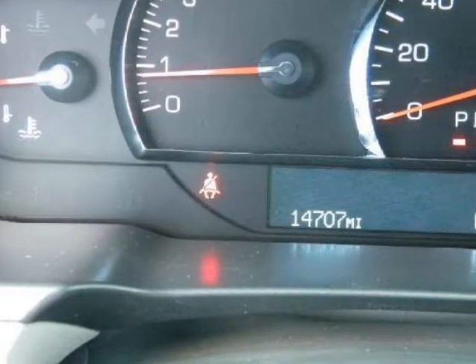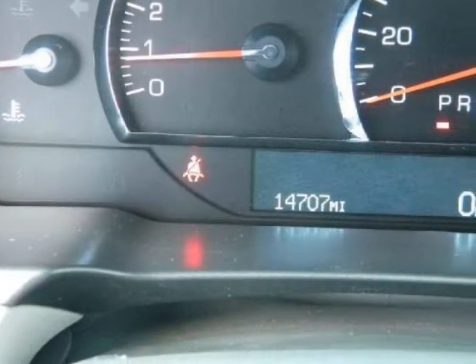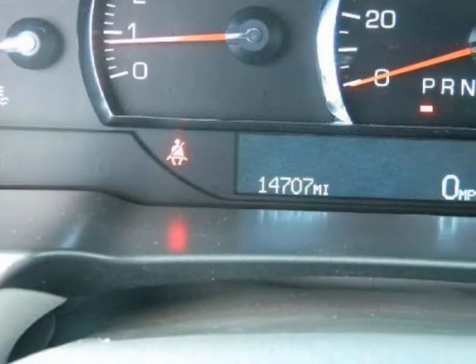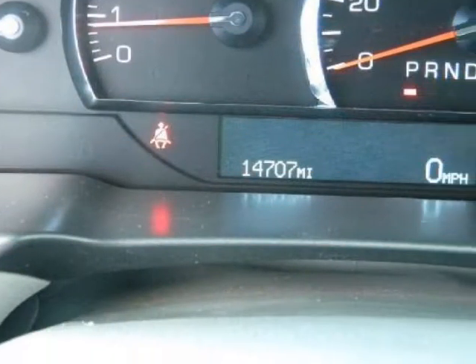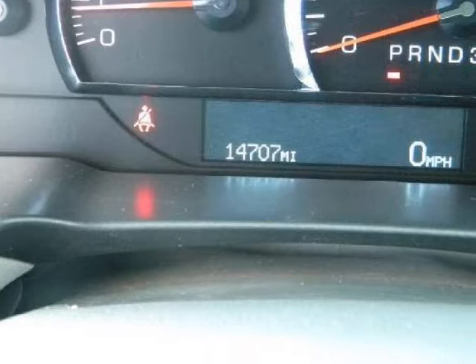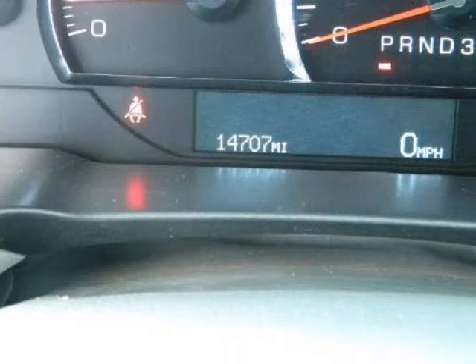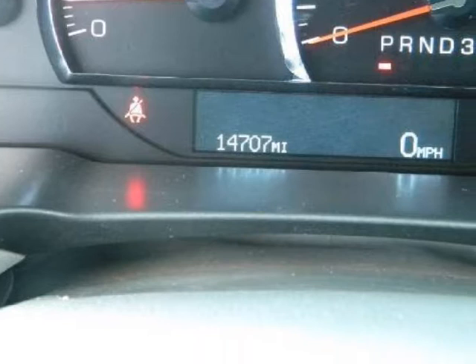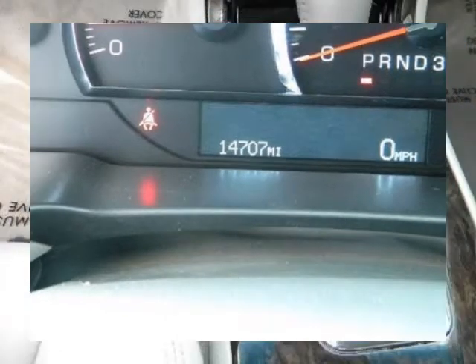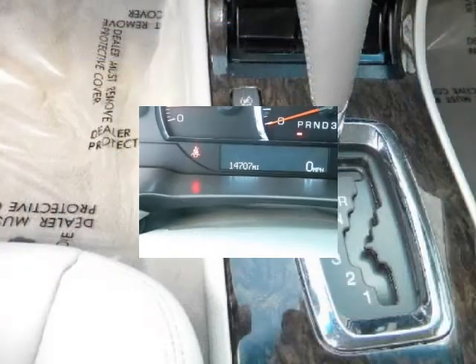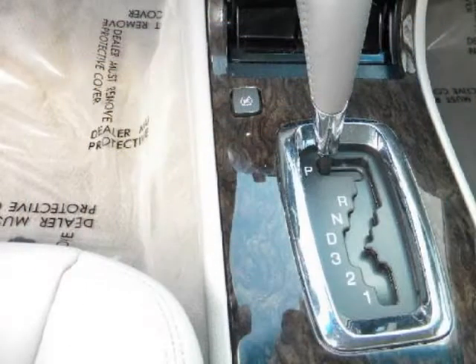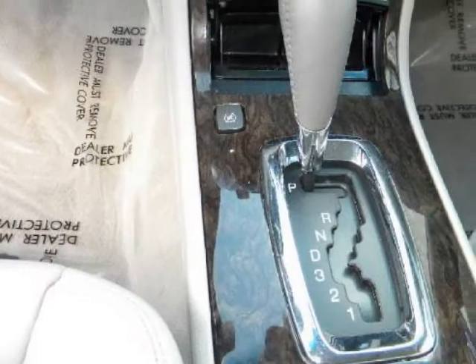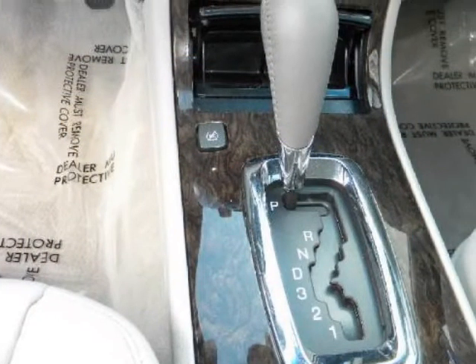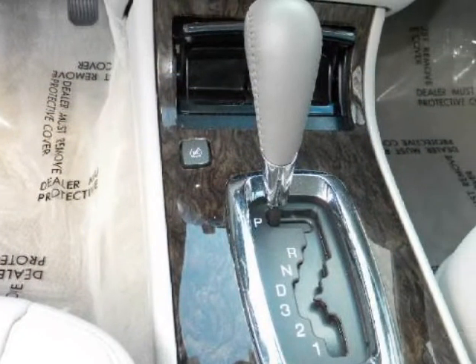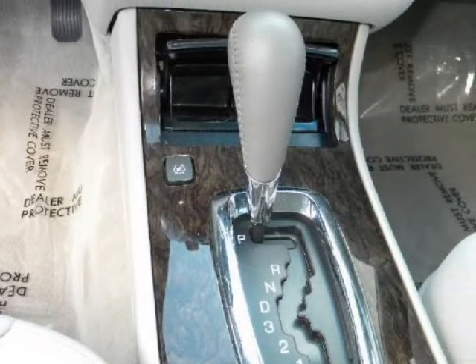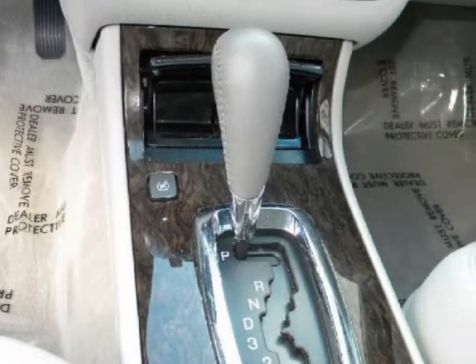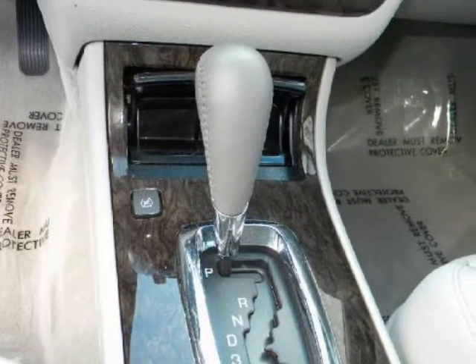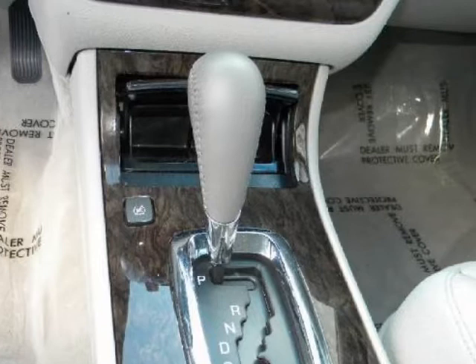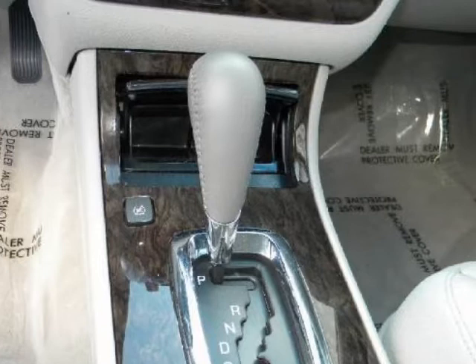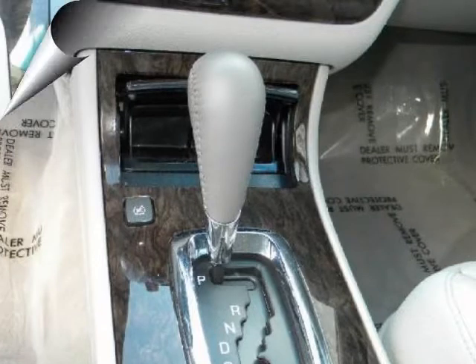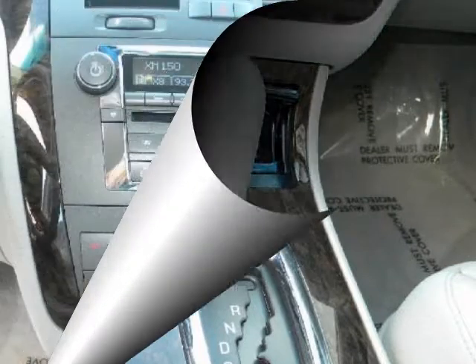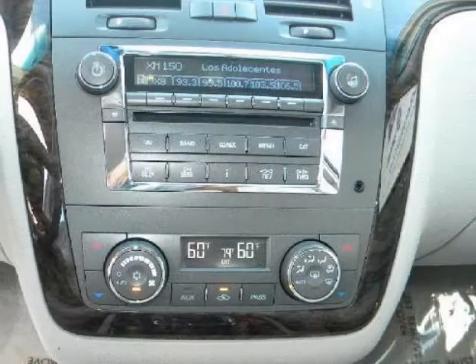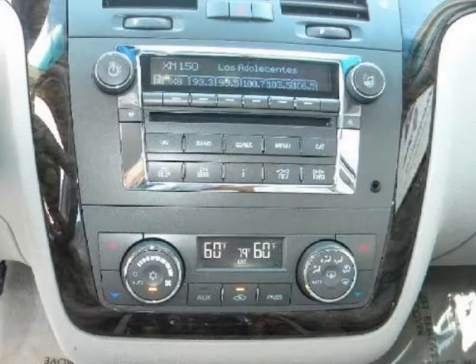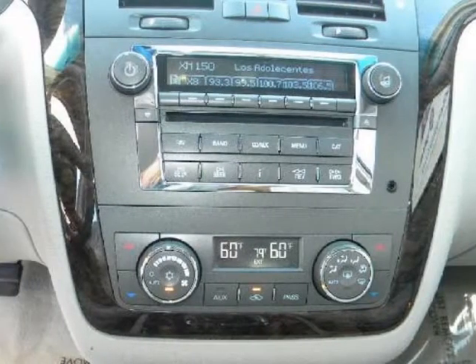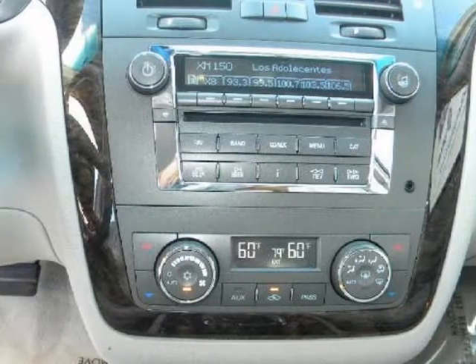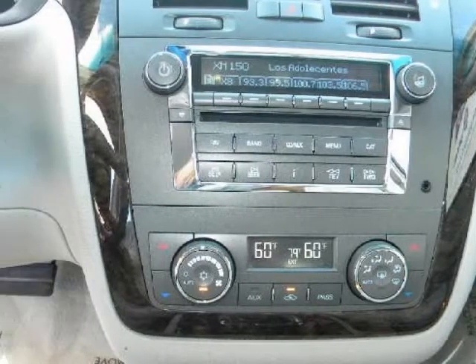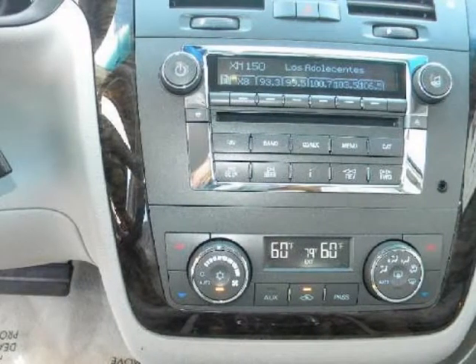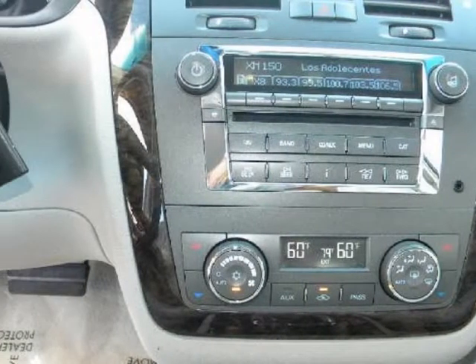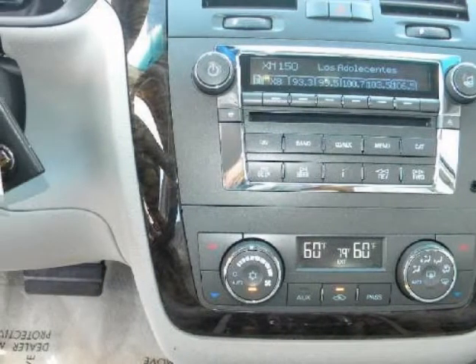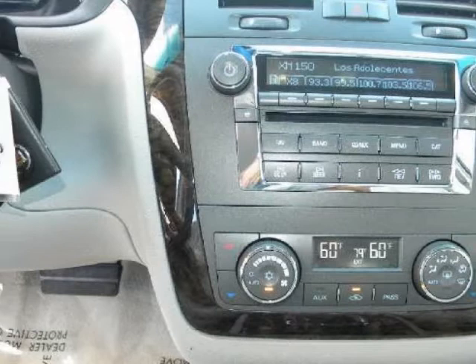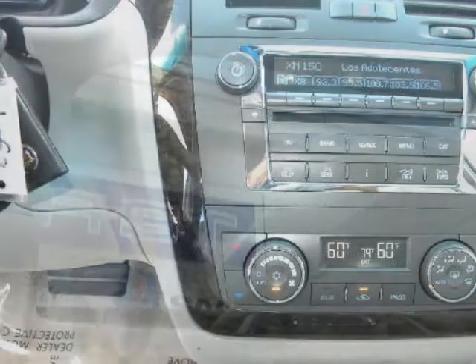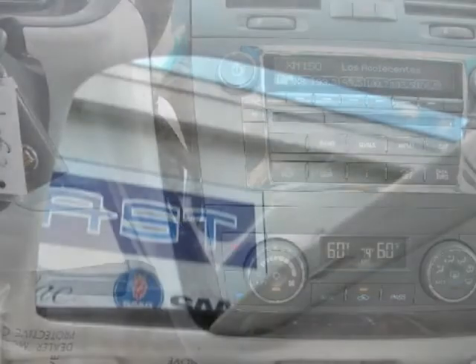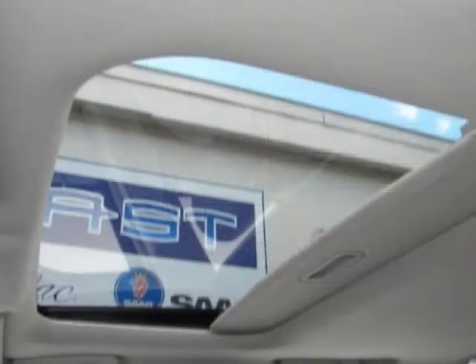We at Coast Cadillac are fortunate in that we are able to trade for the absolute finest, lowest mileage automobiles you can find anywhere. This DTS is a perfect example of the highly desirable inventory we have for your consideration.